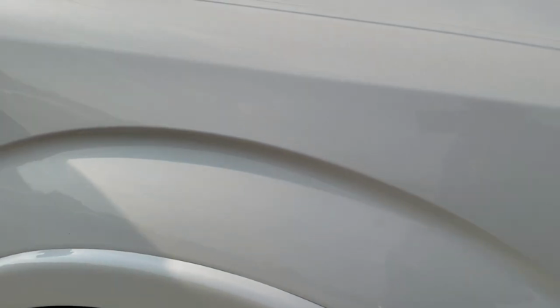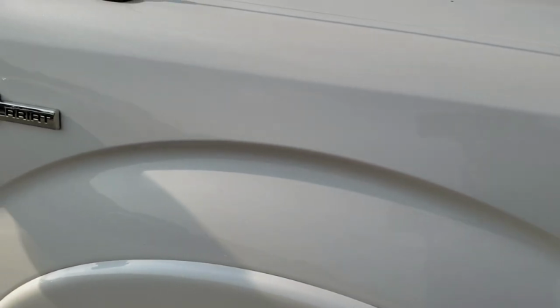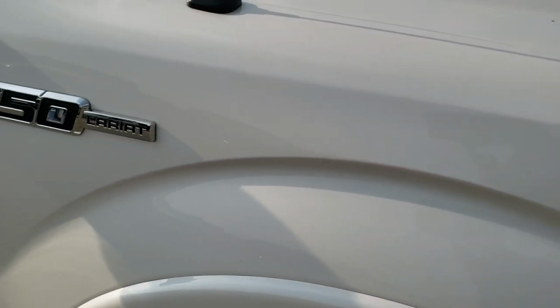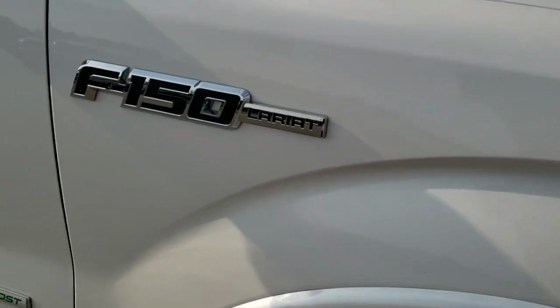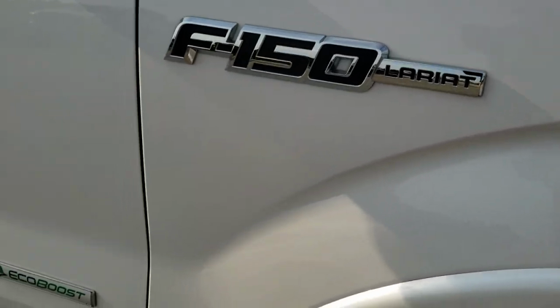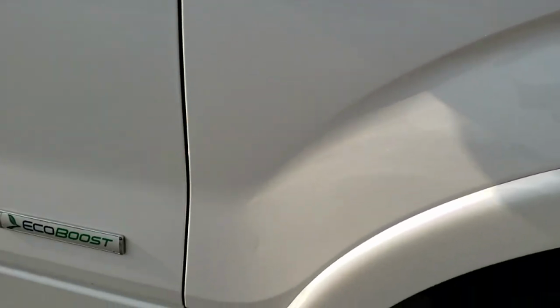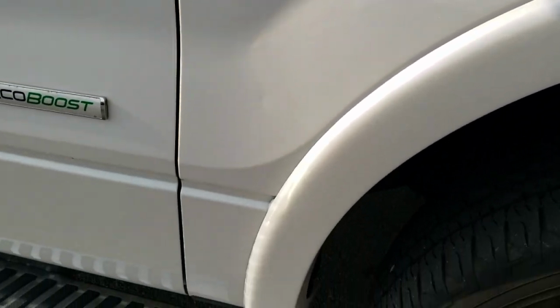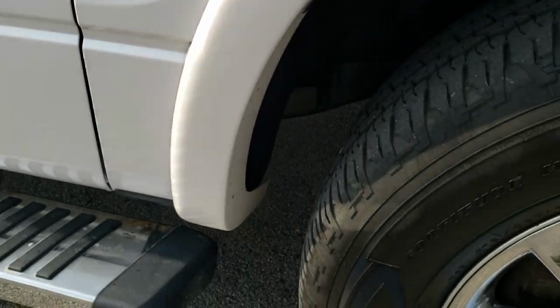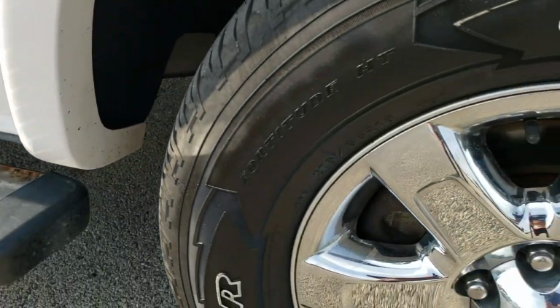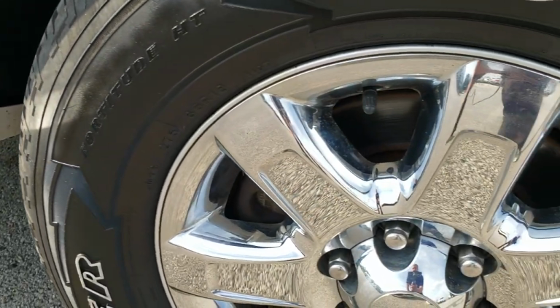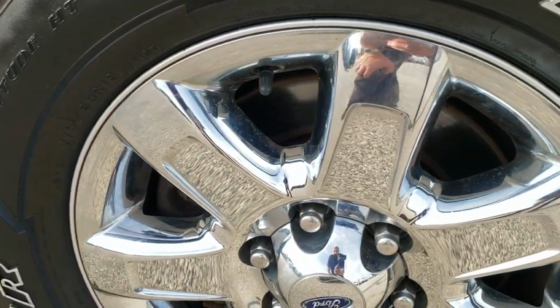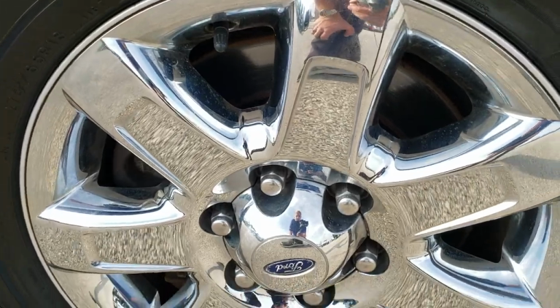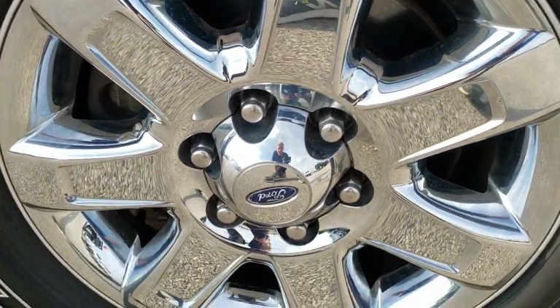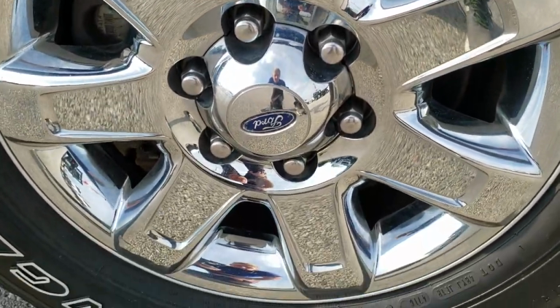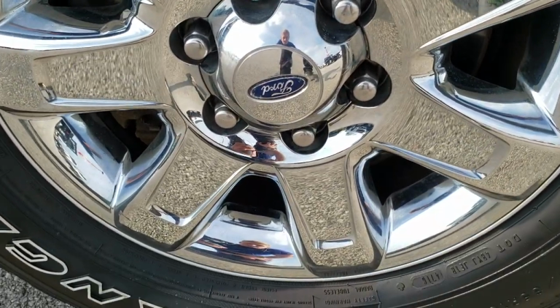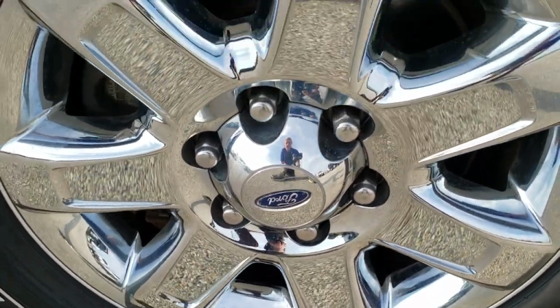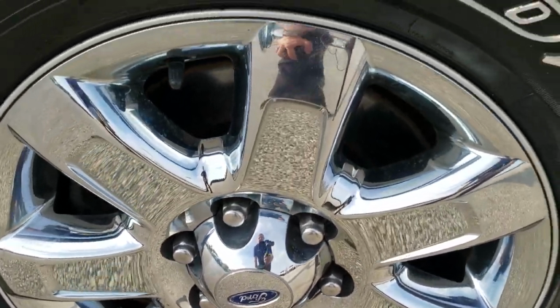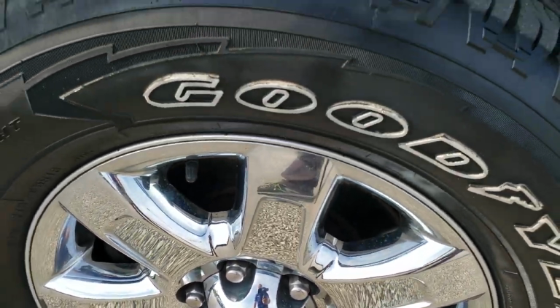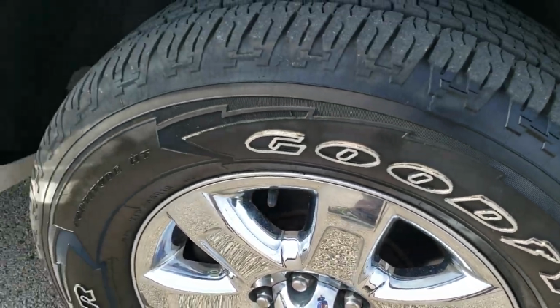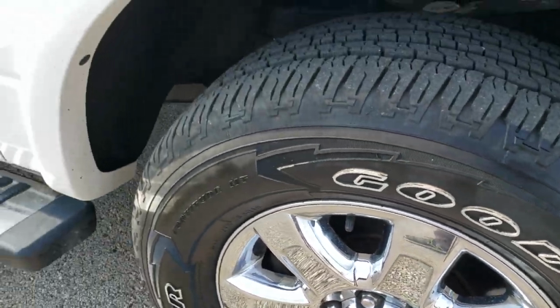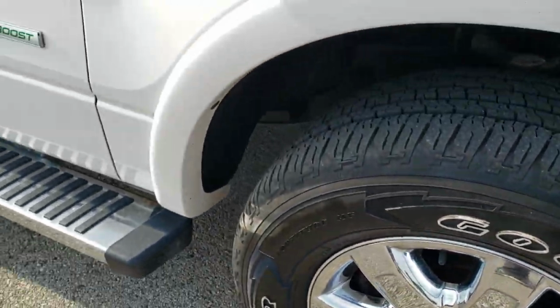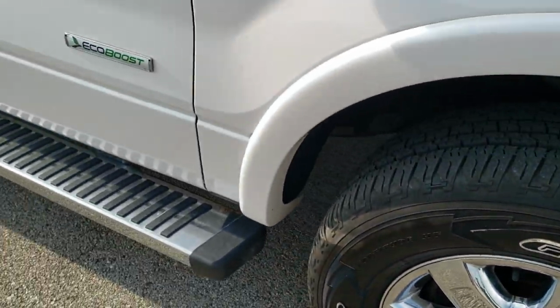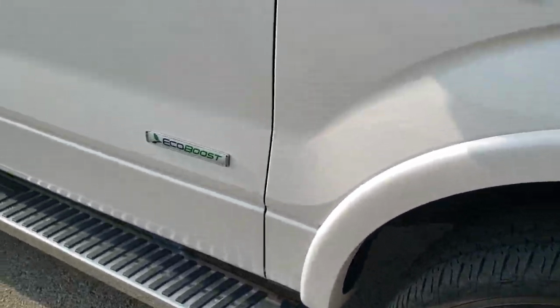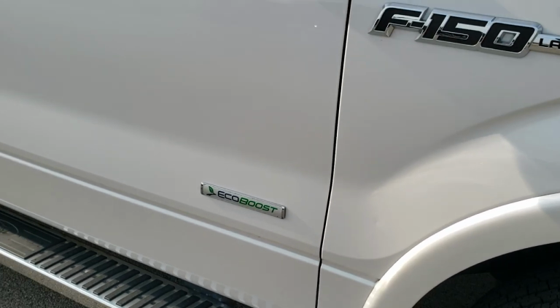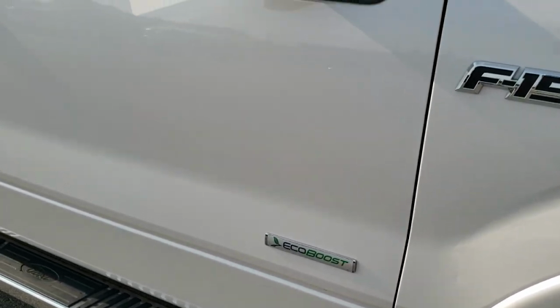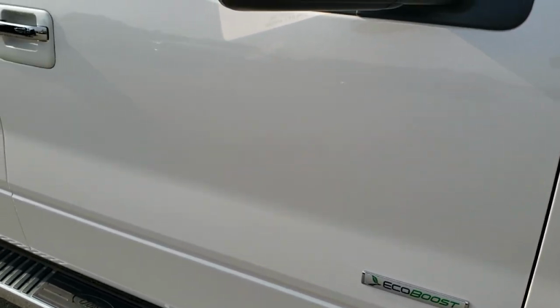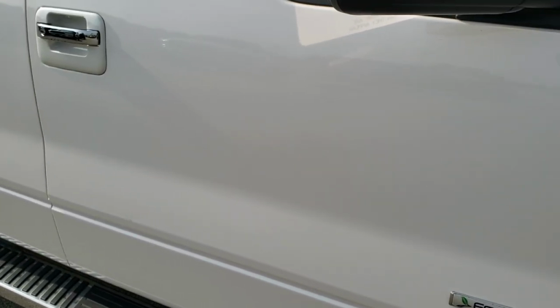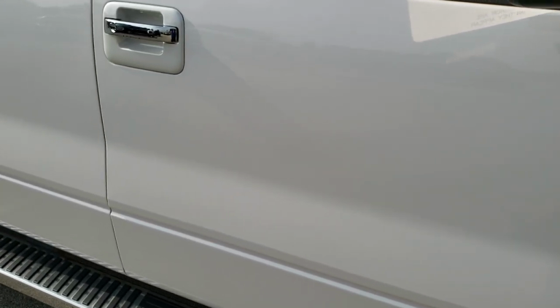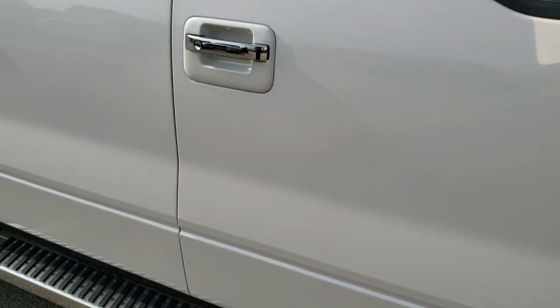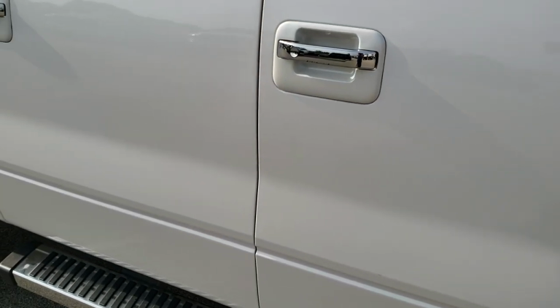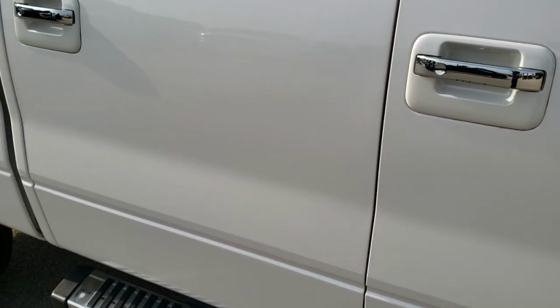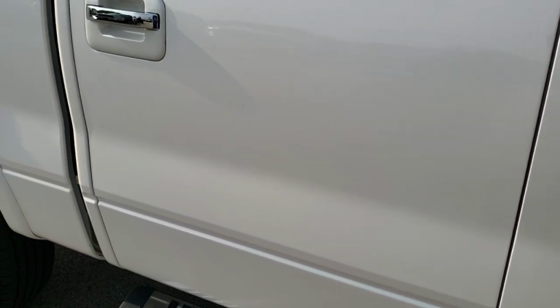Passenger side fender is in great condition as well, and the passenger side rim — no scuffs or scrapes there. As you go down this side of the truck you can see just how clean that body is, how reflective and mirror-like that paint is.